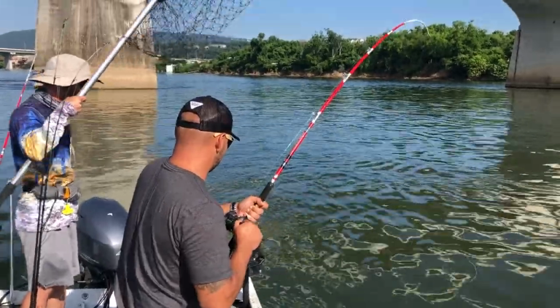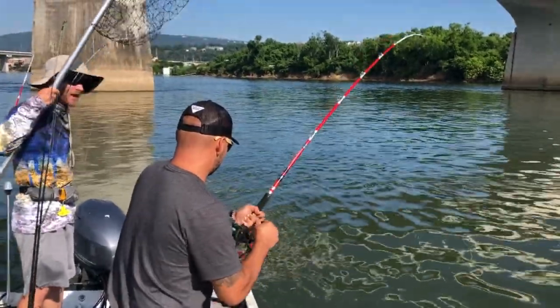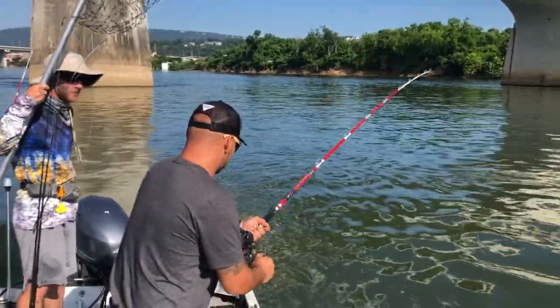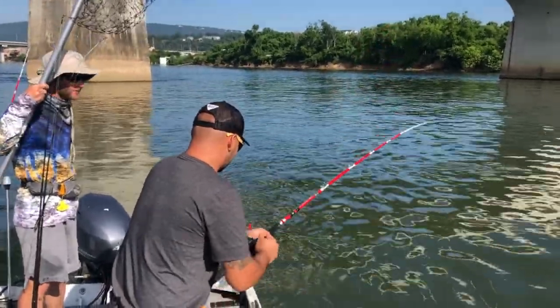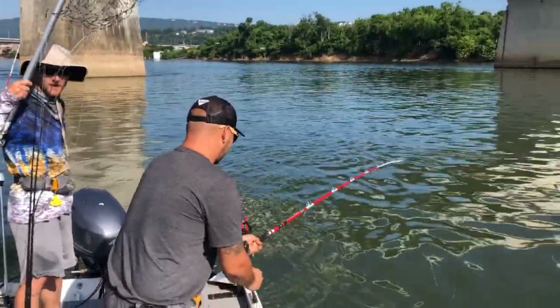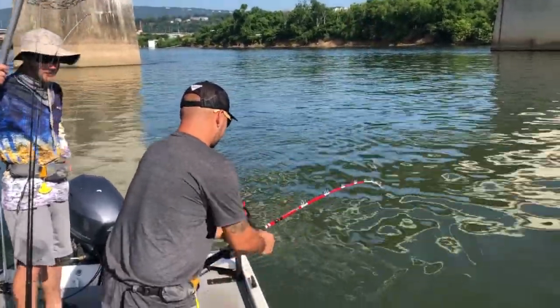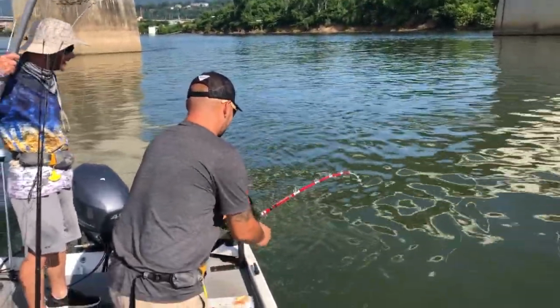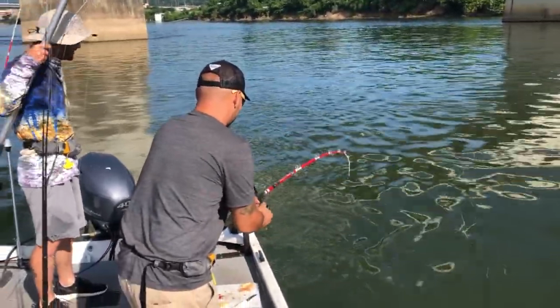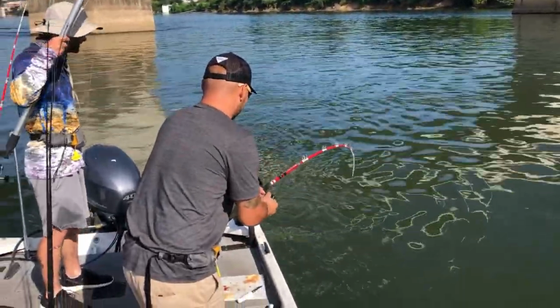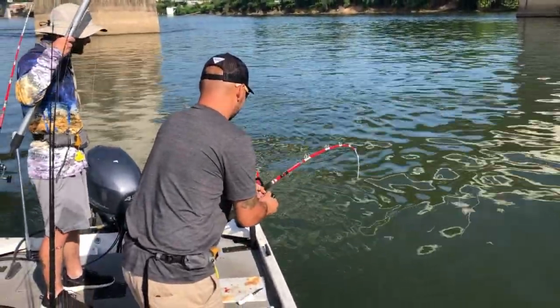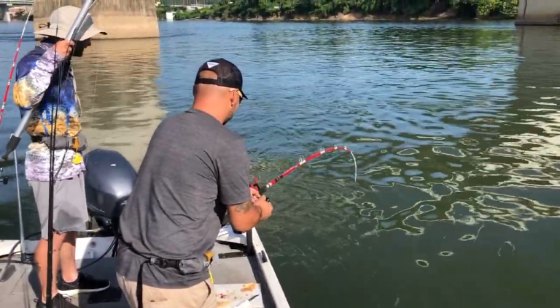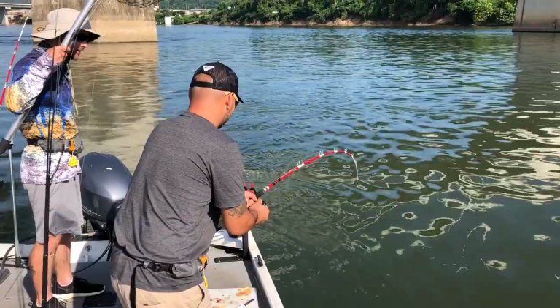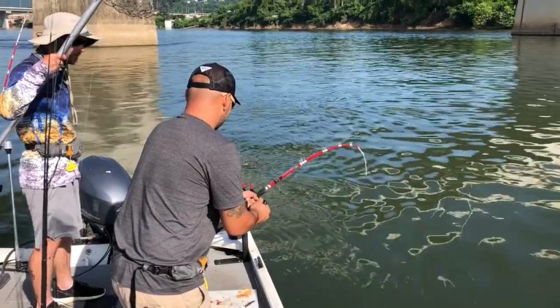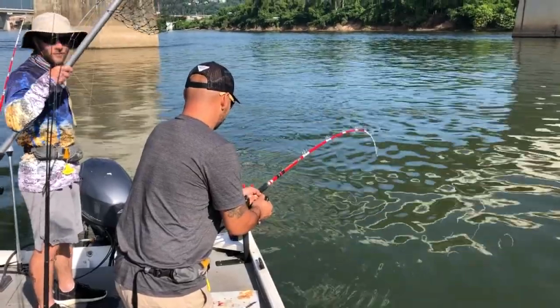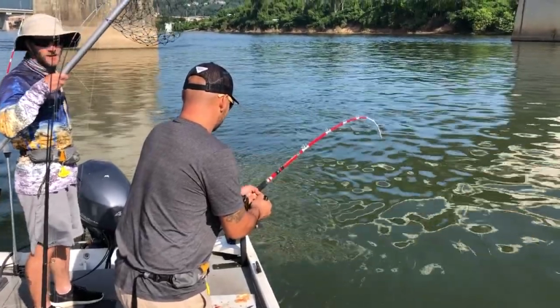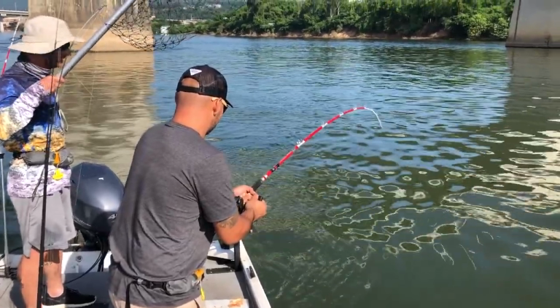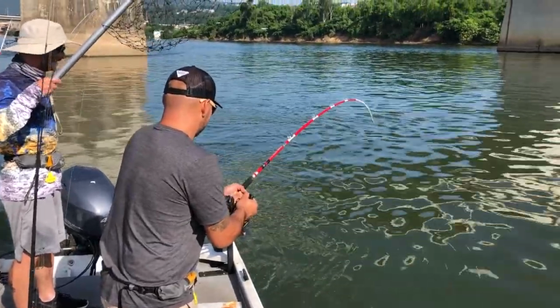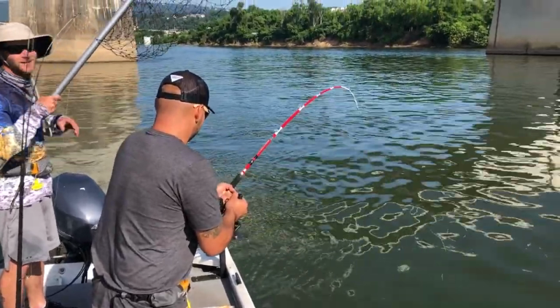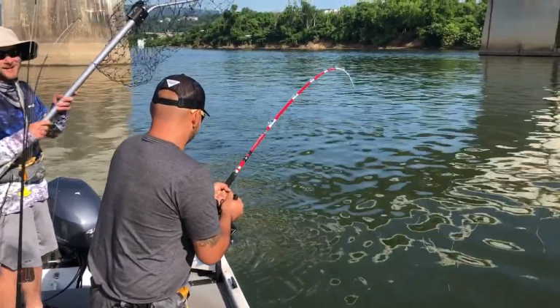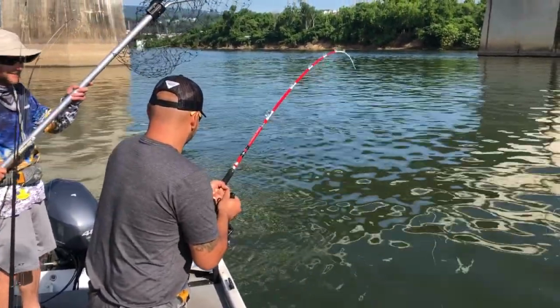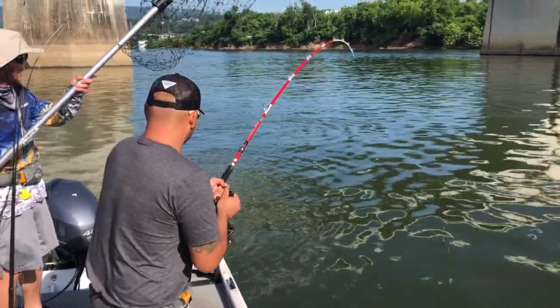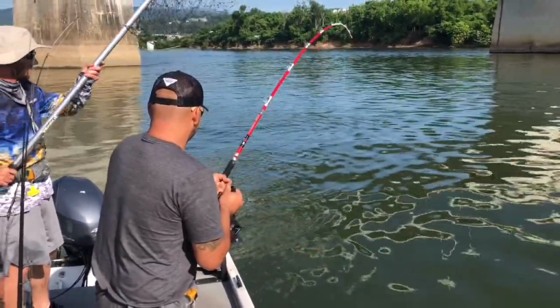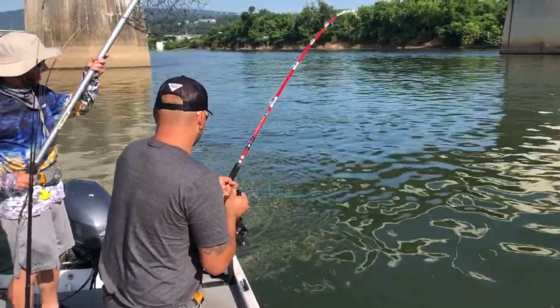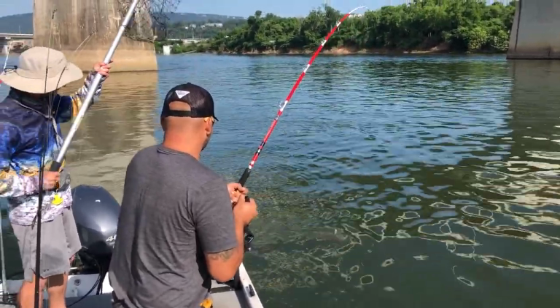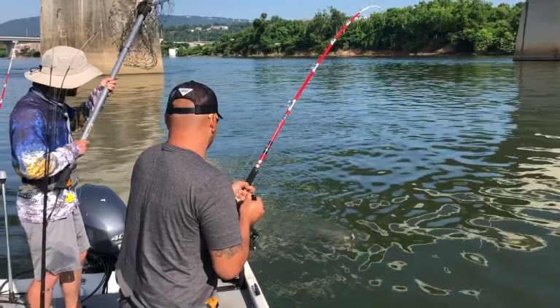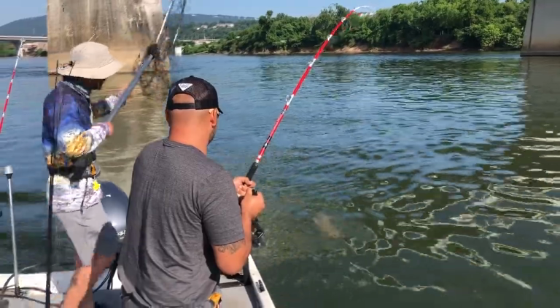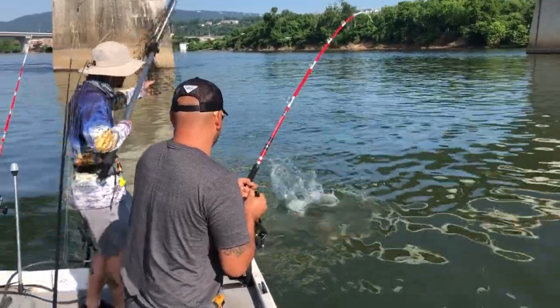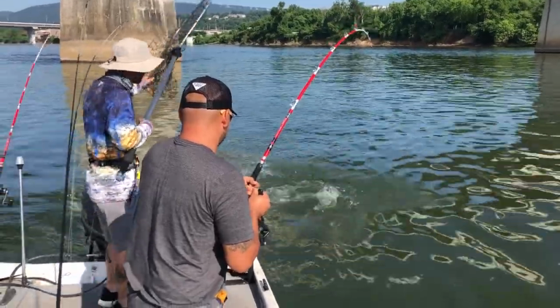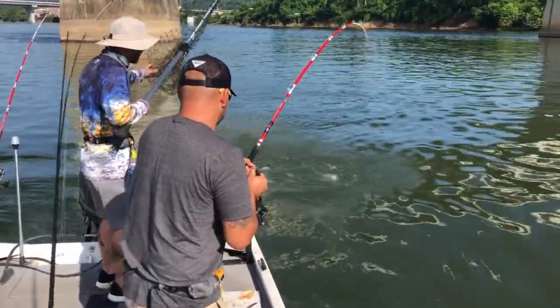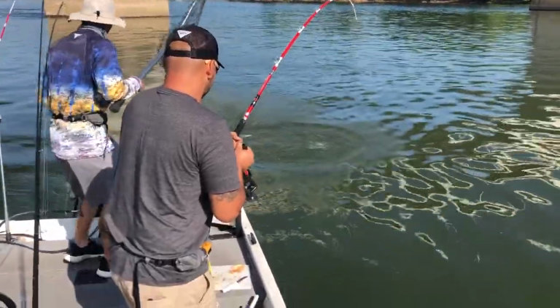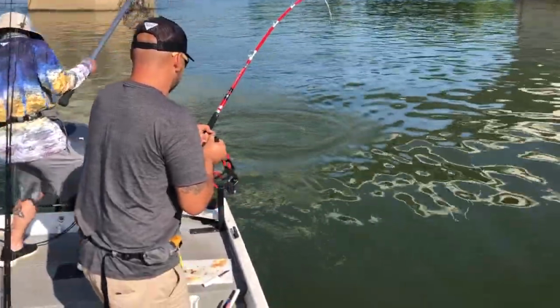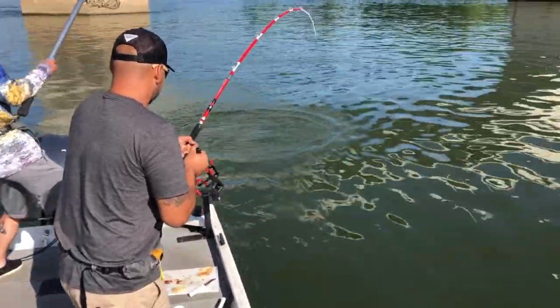They're powerful fish, man. They're just powerful fish. That's a good one, man.